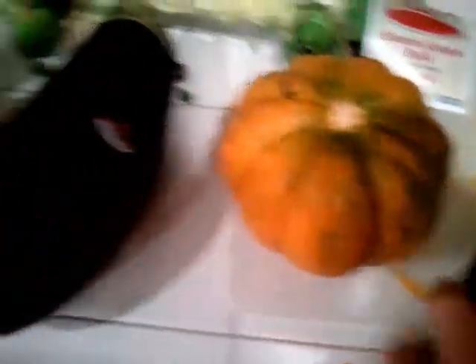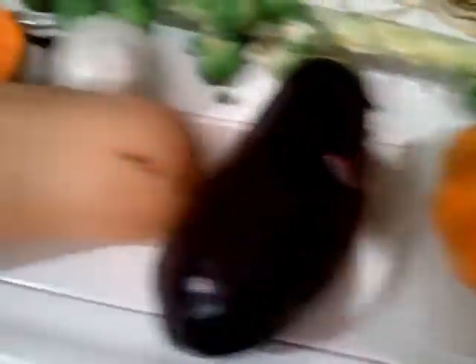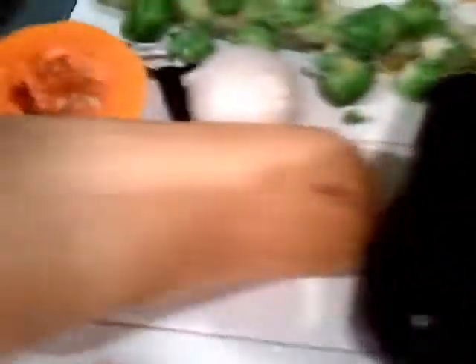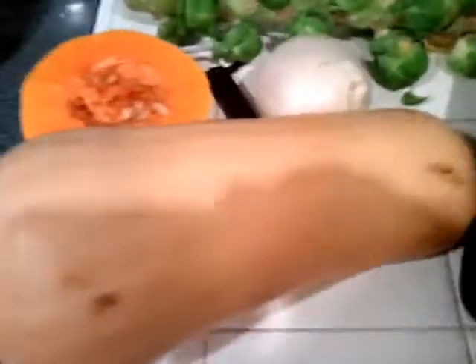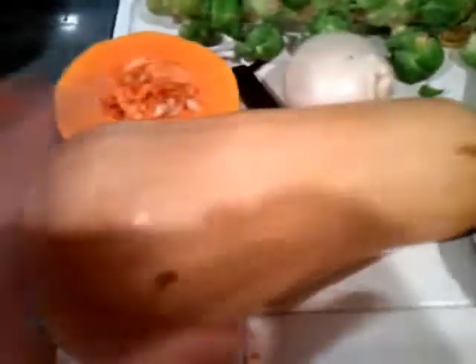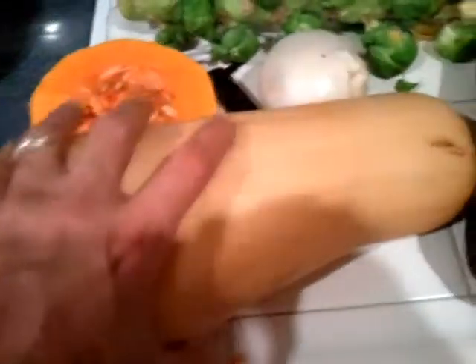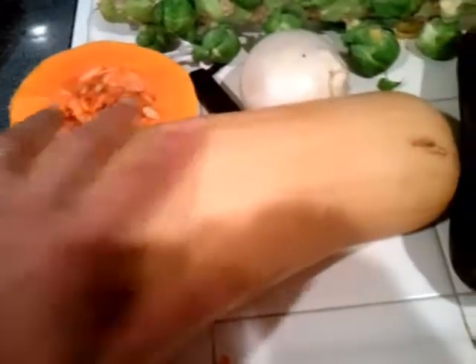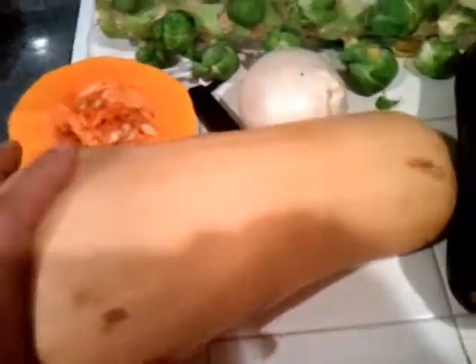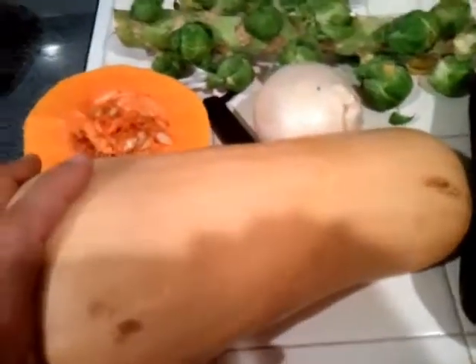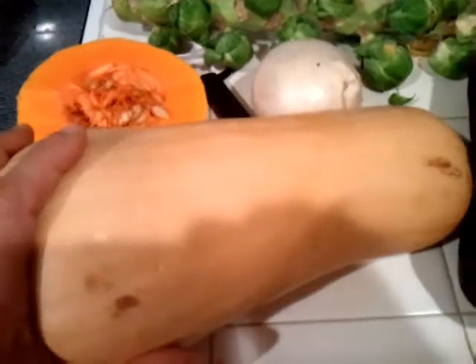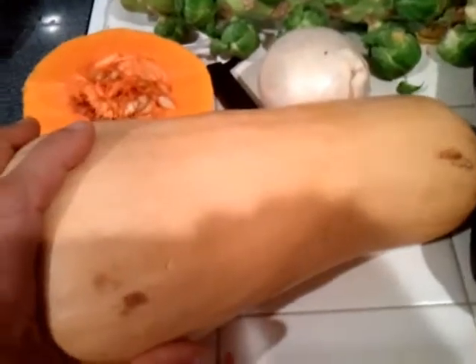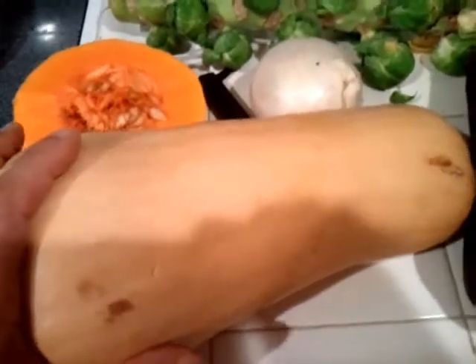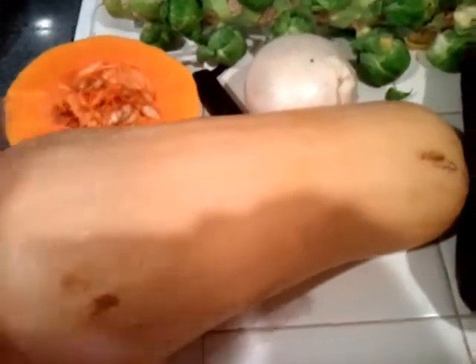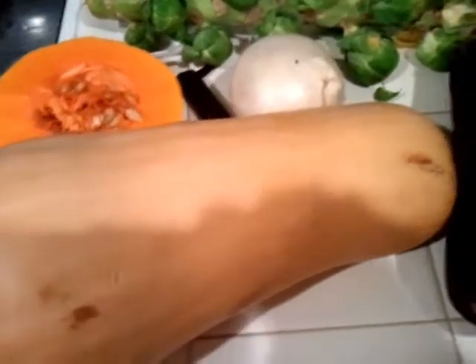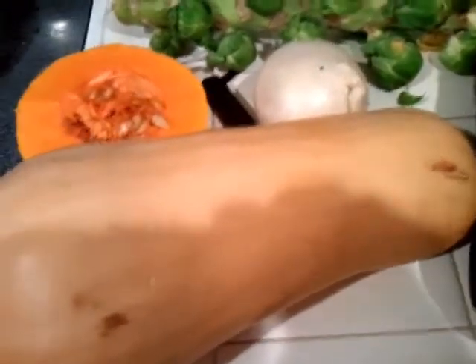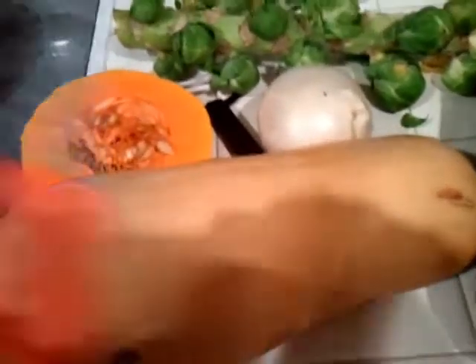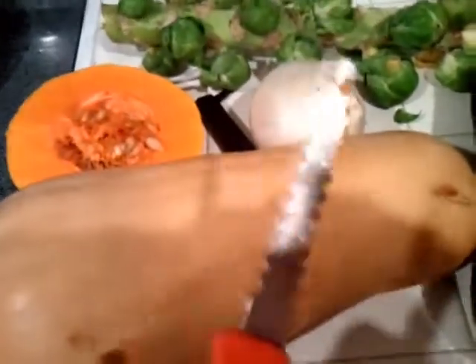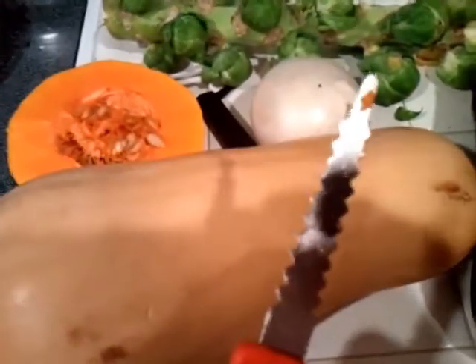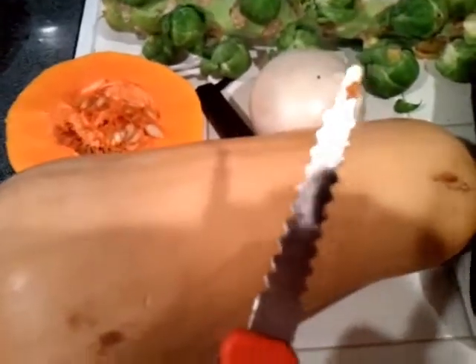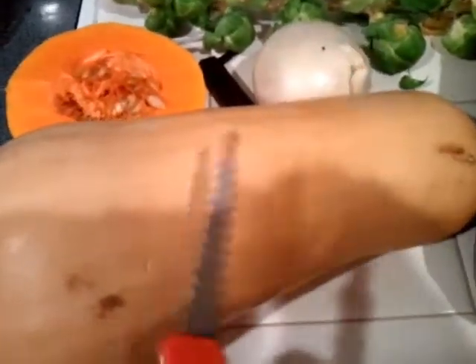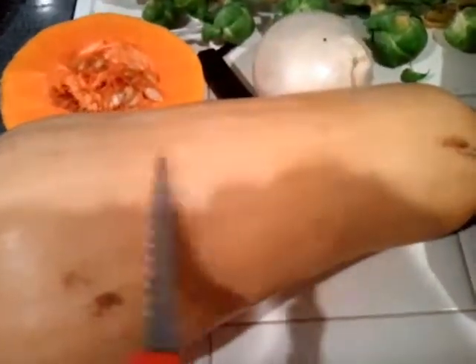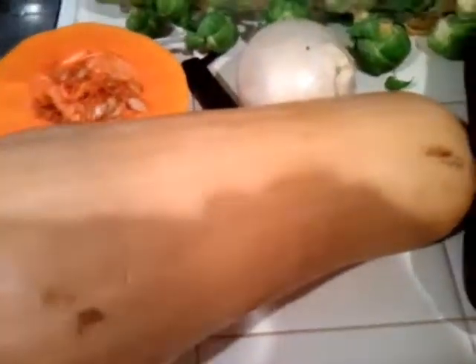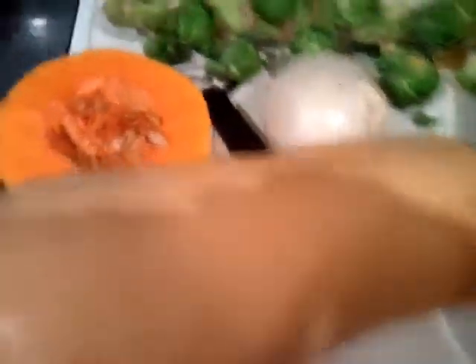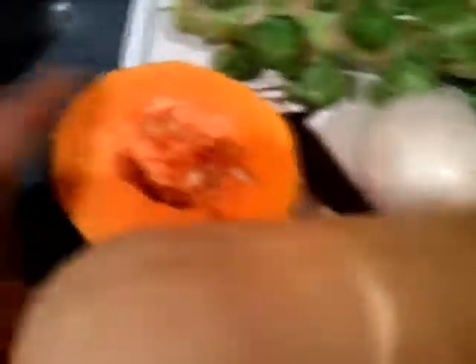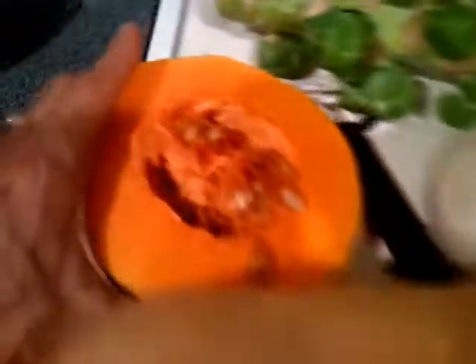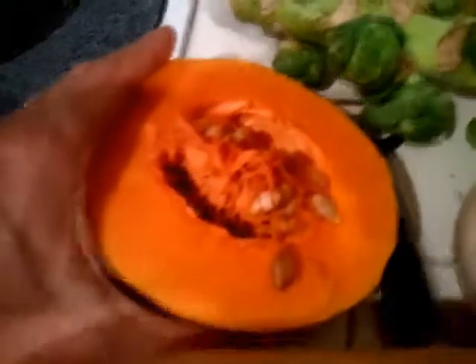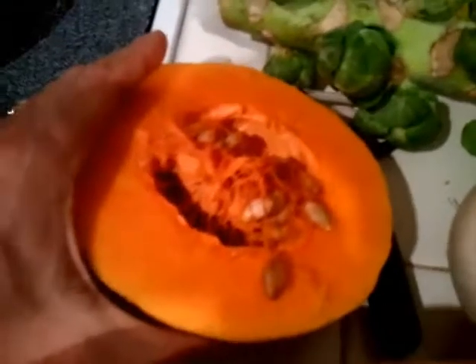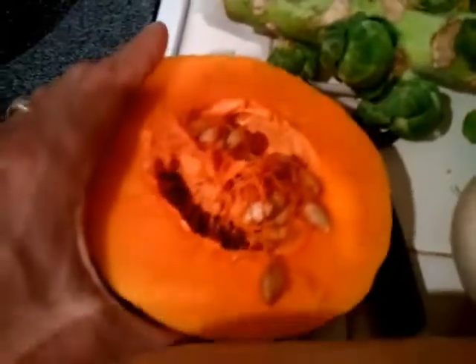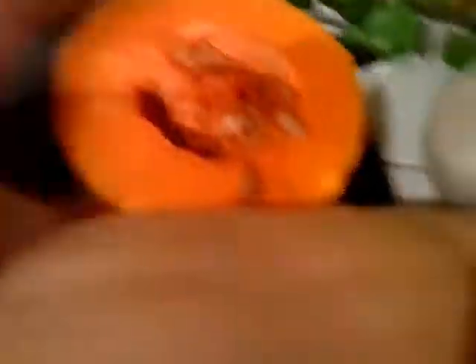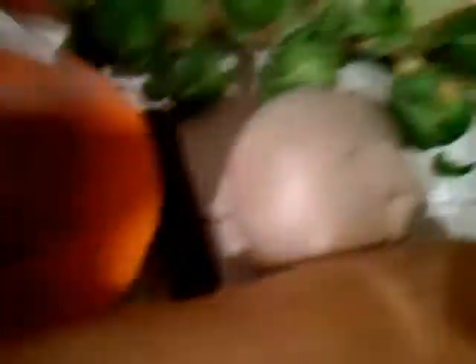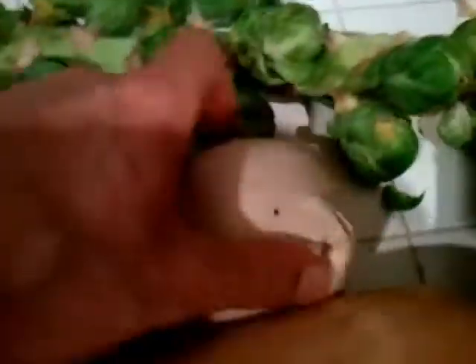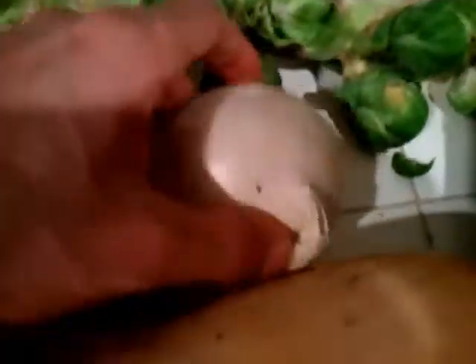Okay, we got a butternut squash. Again, use the pumpkin knife for that. This is what it looks like inside. And an onion.